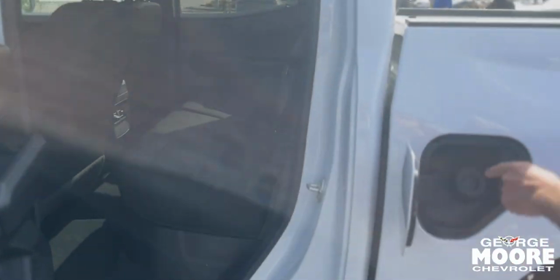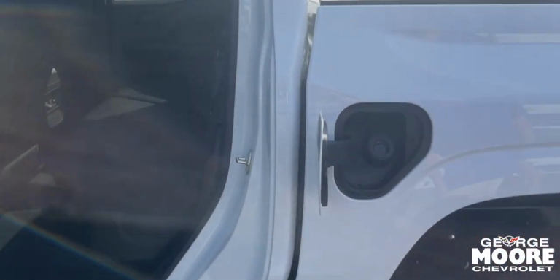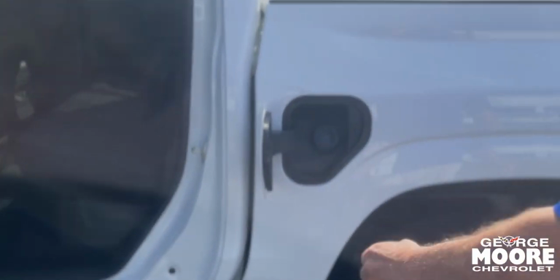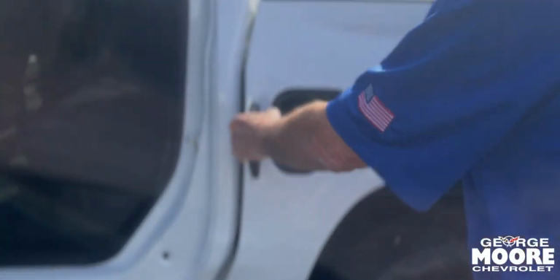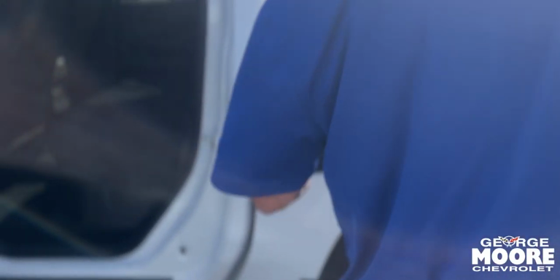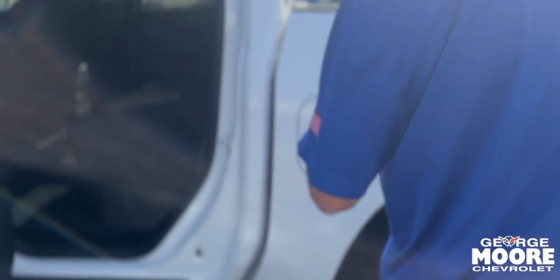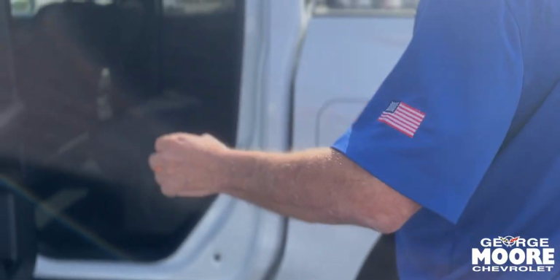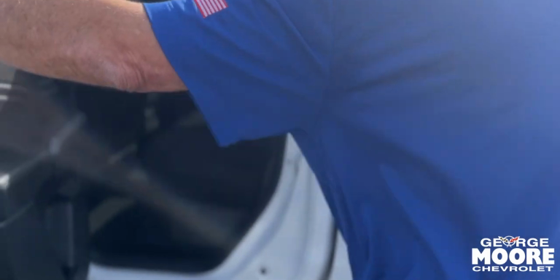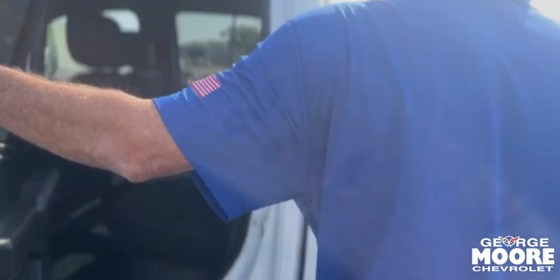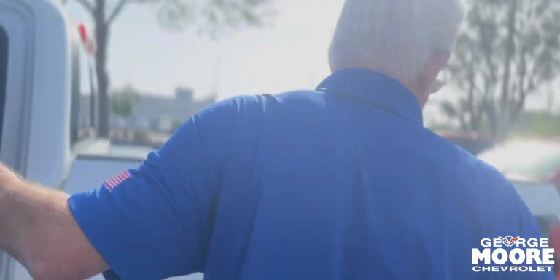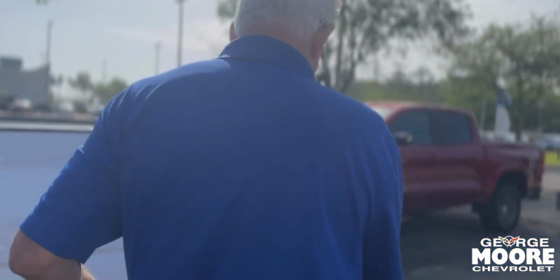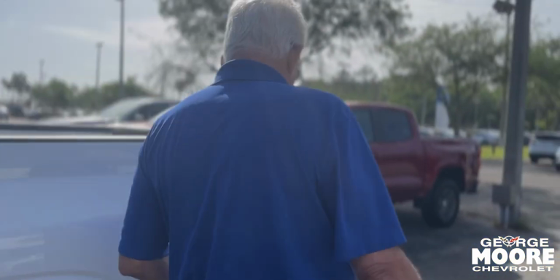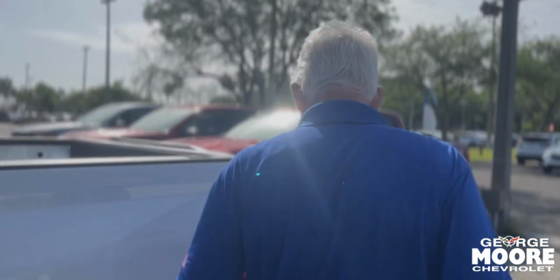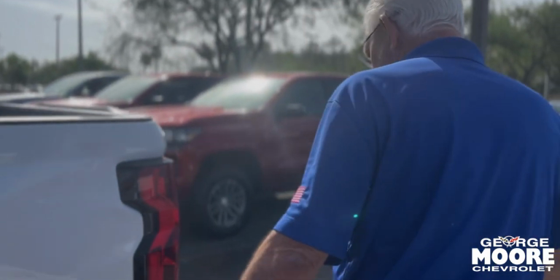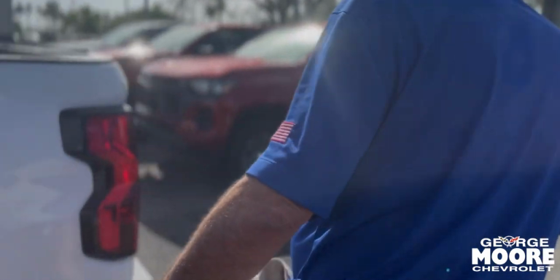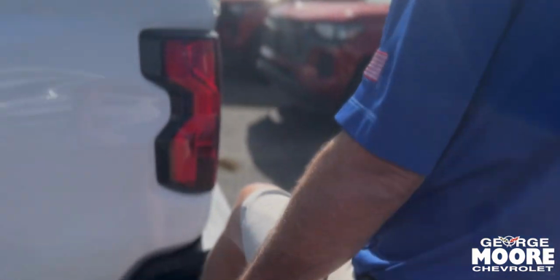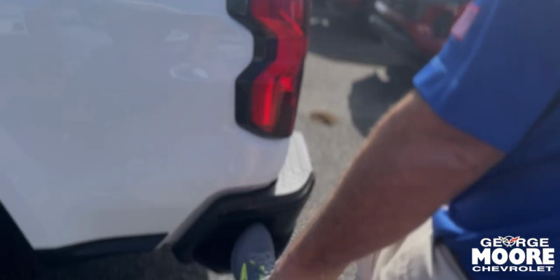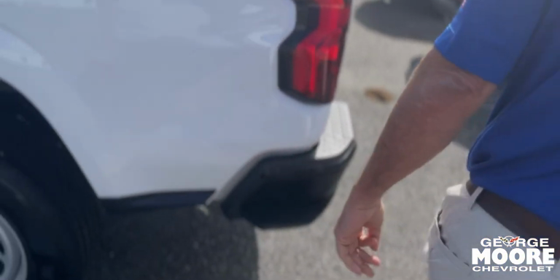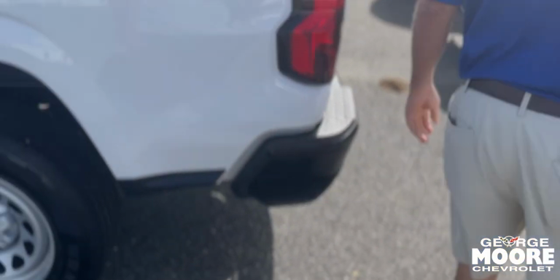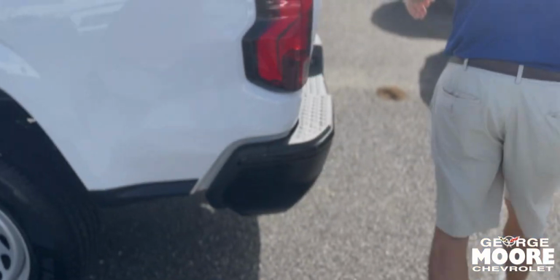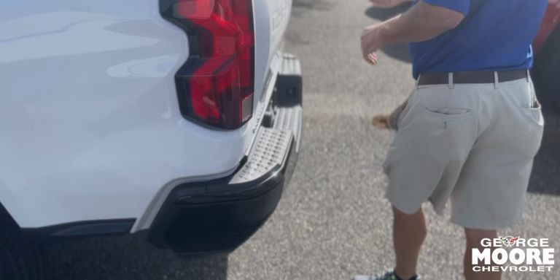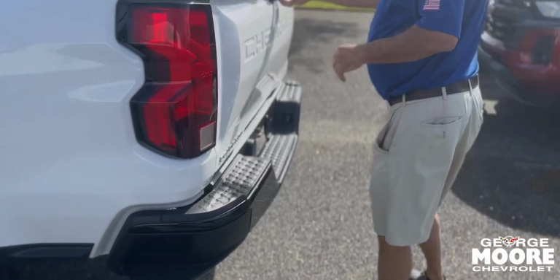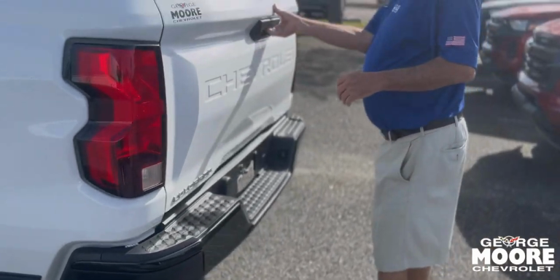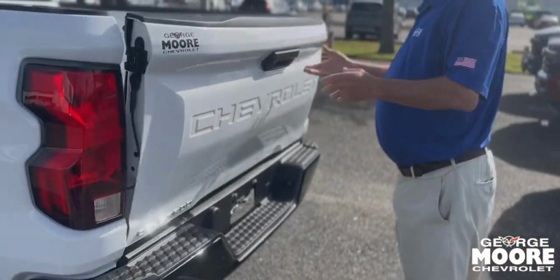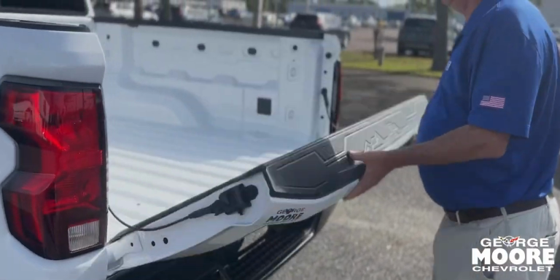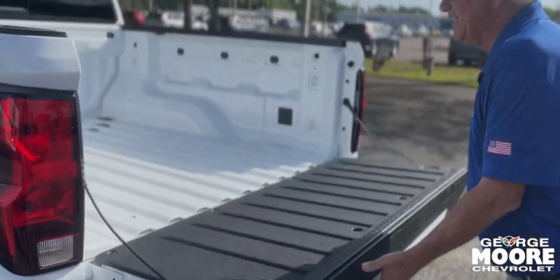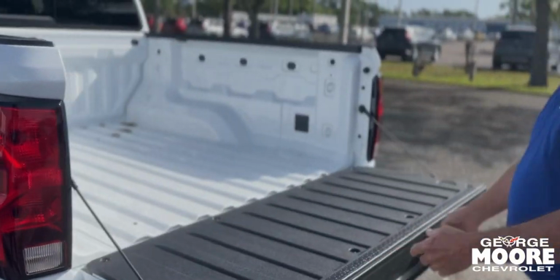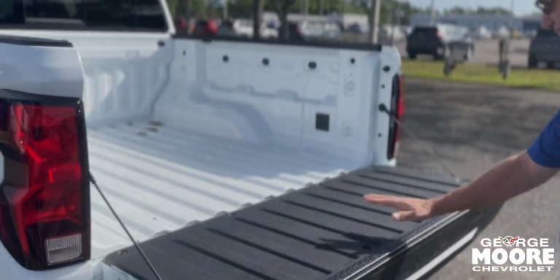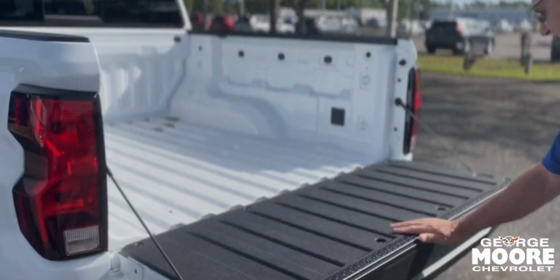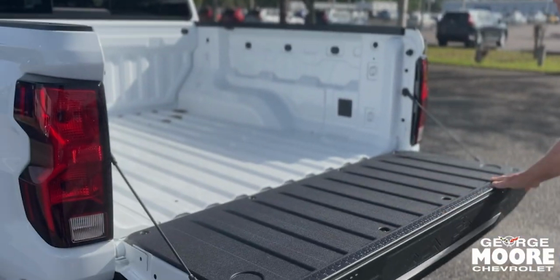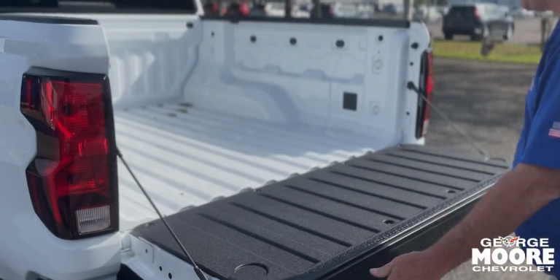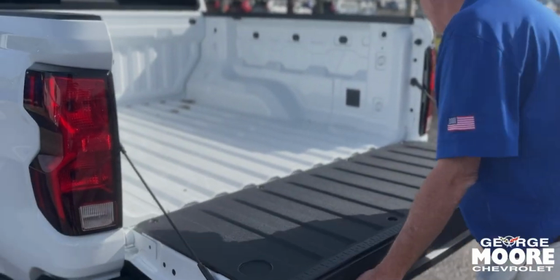Fuel cap — capless everything, which gives you better gas mileage. Rear corner step bumper. Nice tailgate for you.